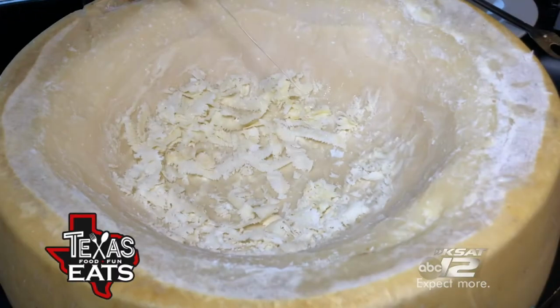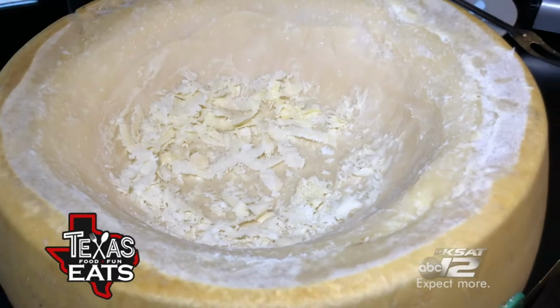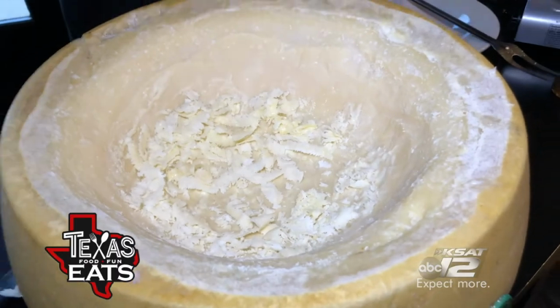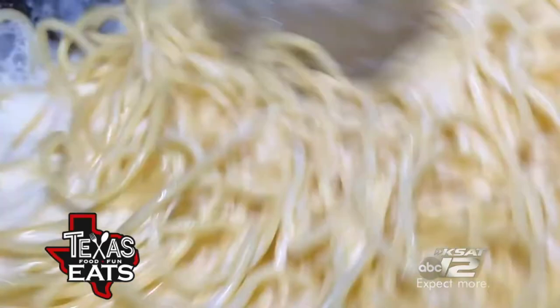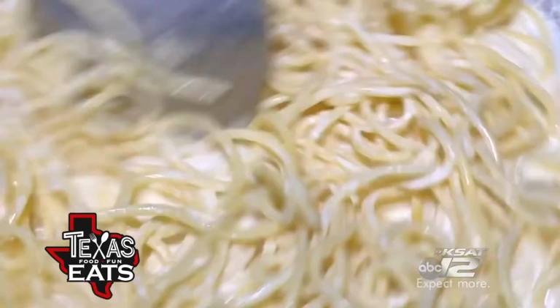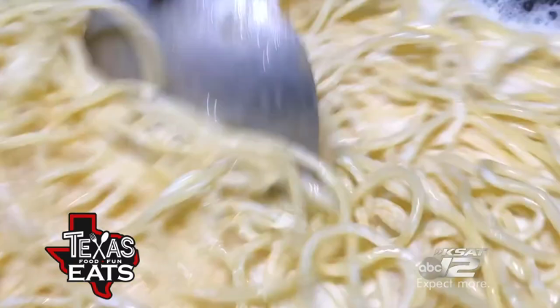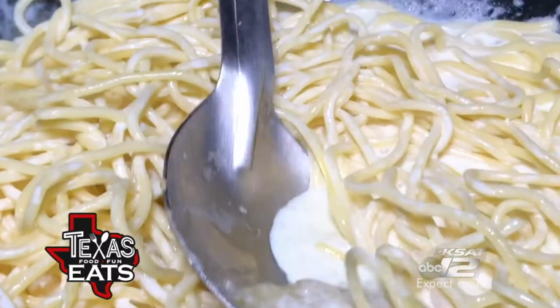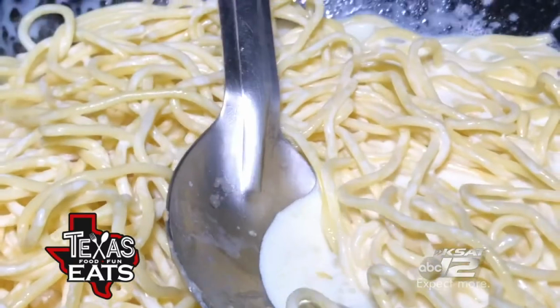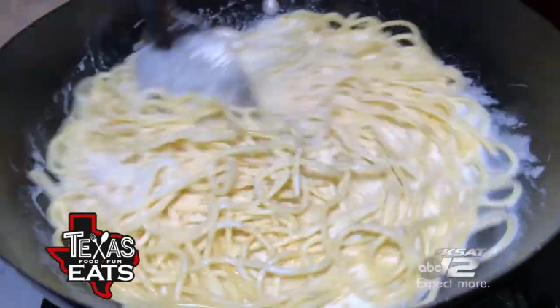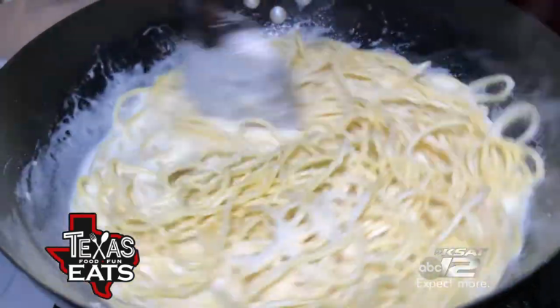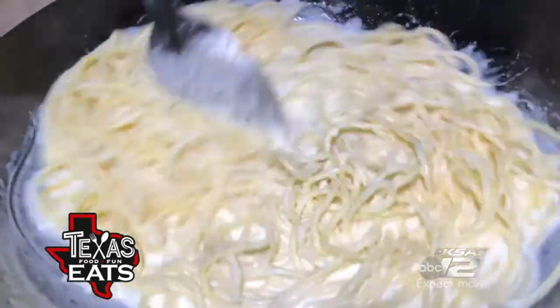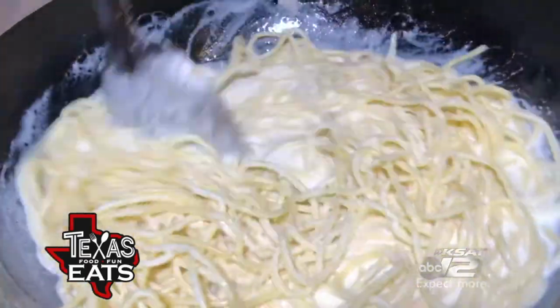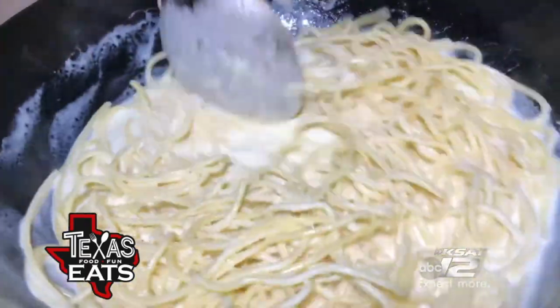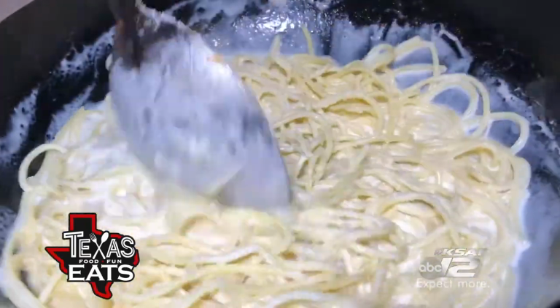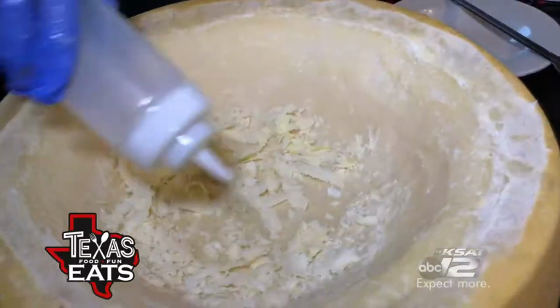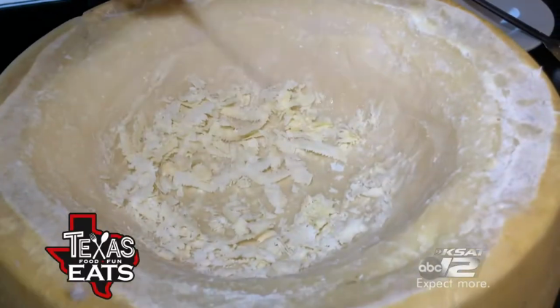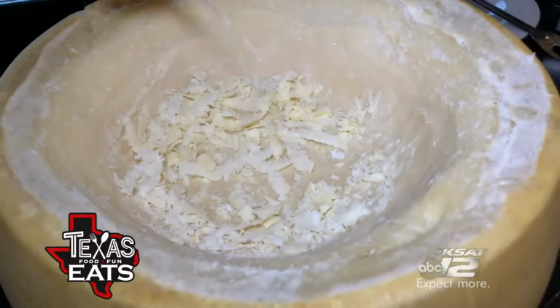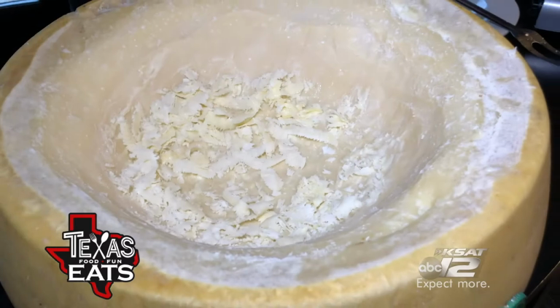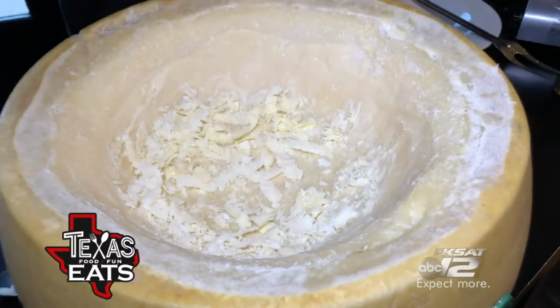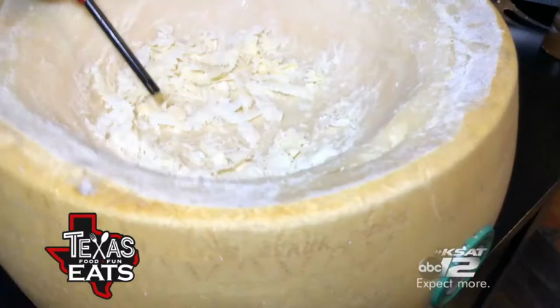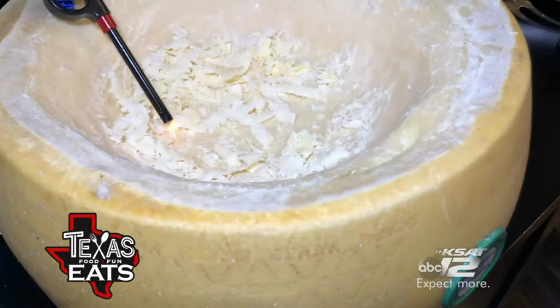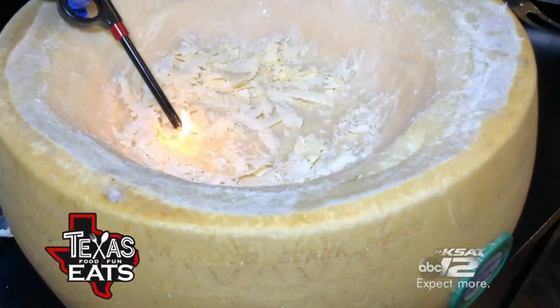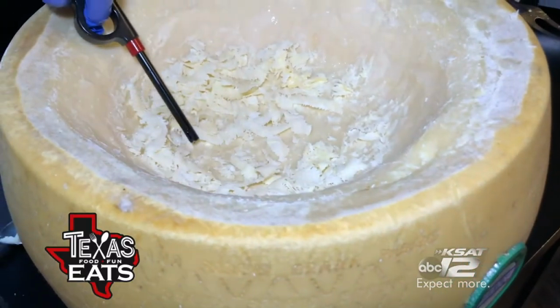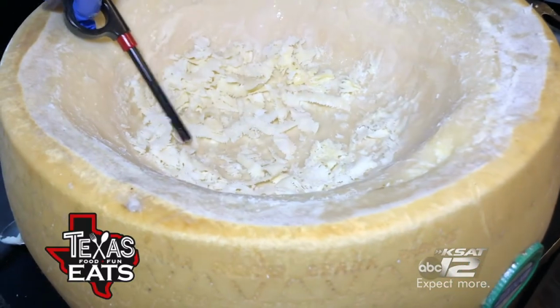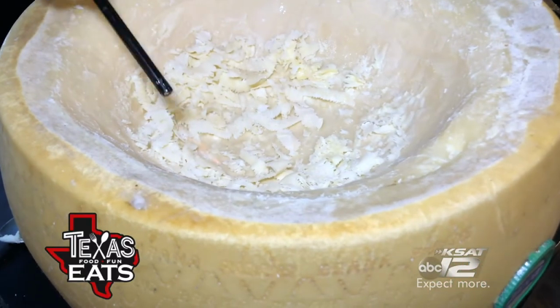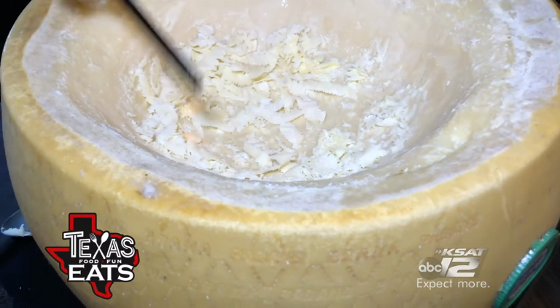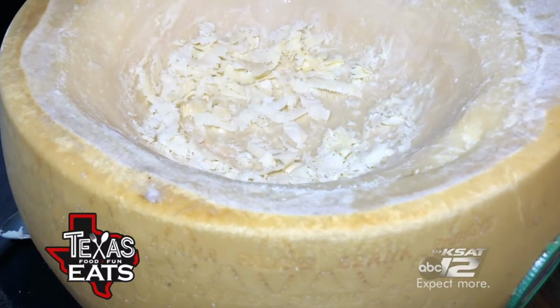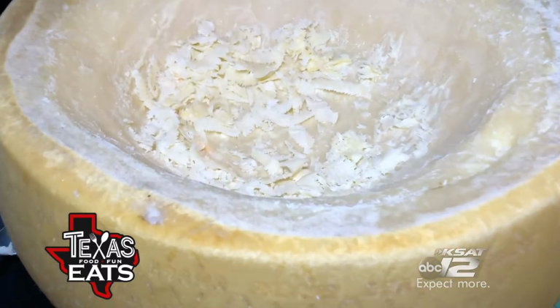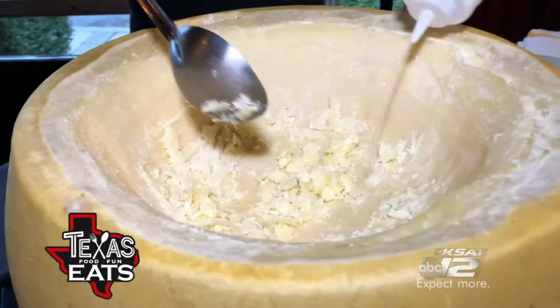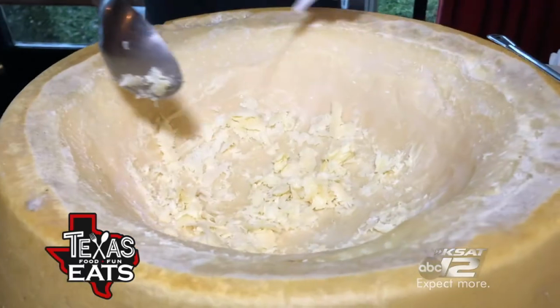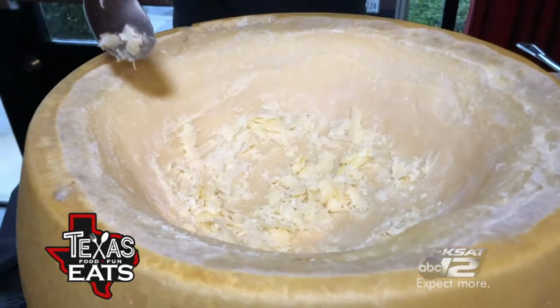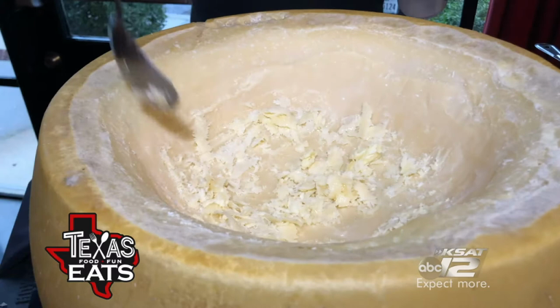First, fresh pasta gets sautéed with a cream sauce. Then, a cheese wheel similar to Parmesan, aged for 24 months, gets set on fire and melted with cooking wine.